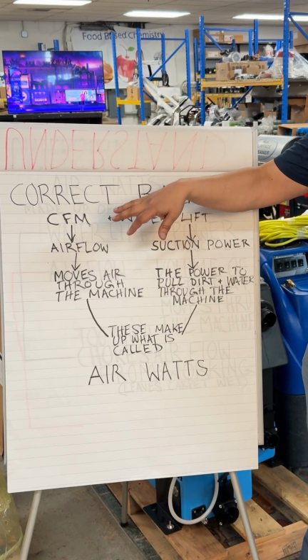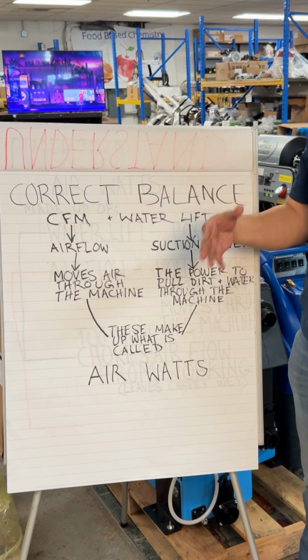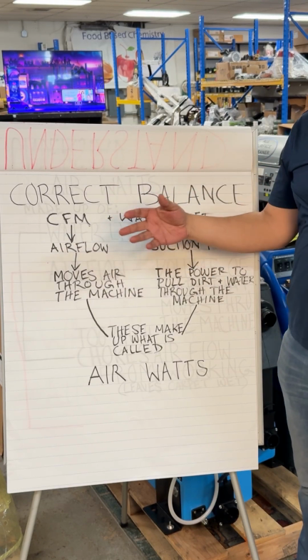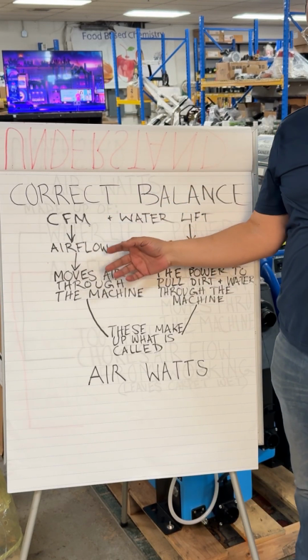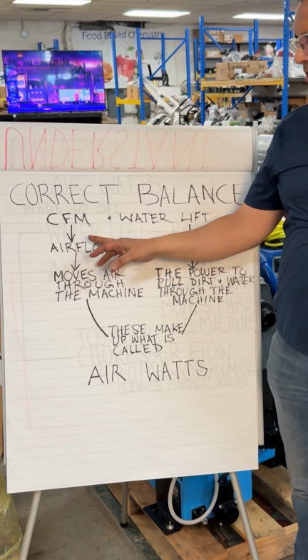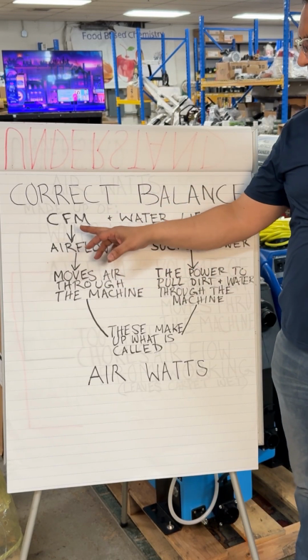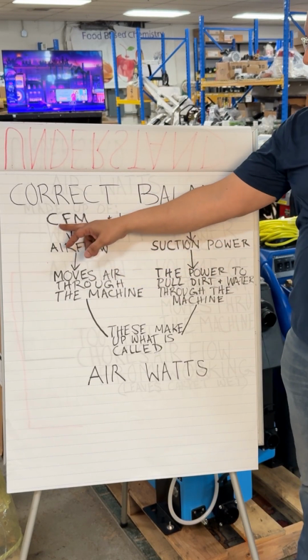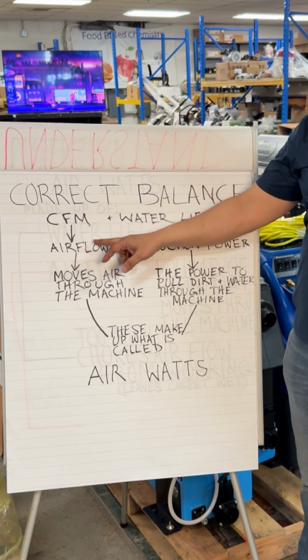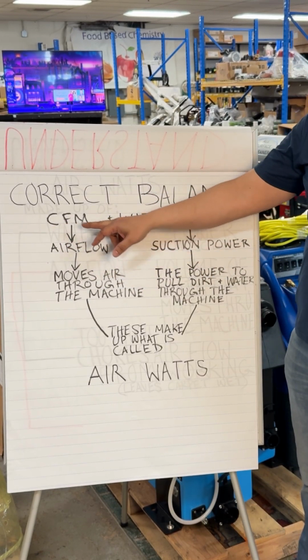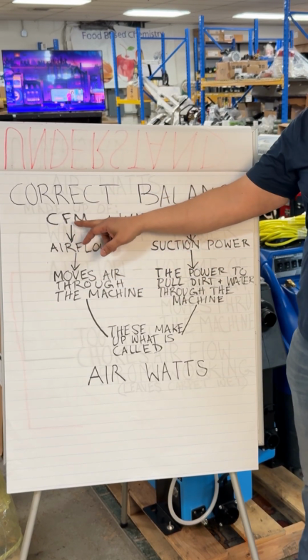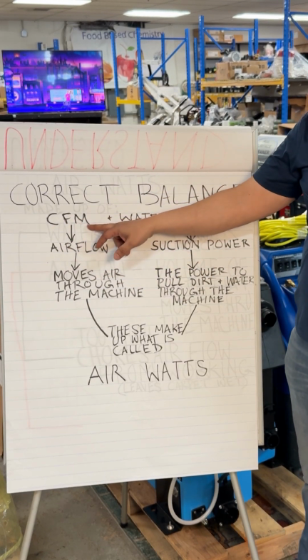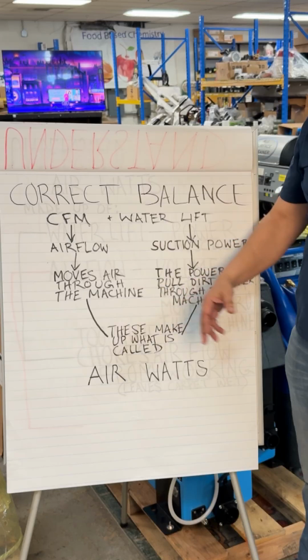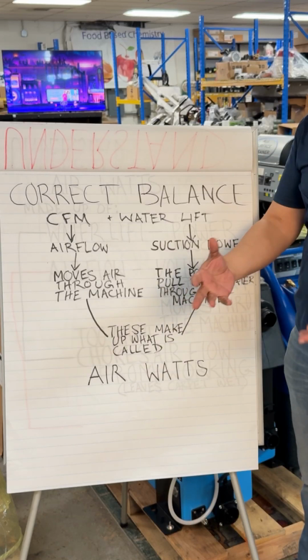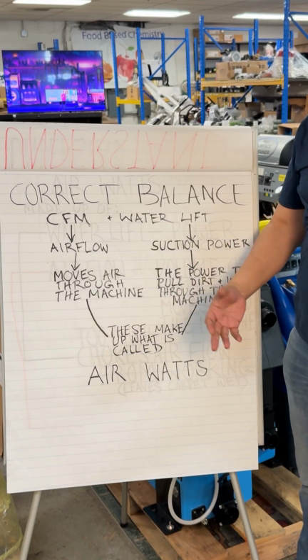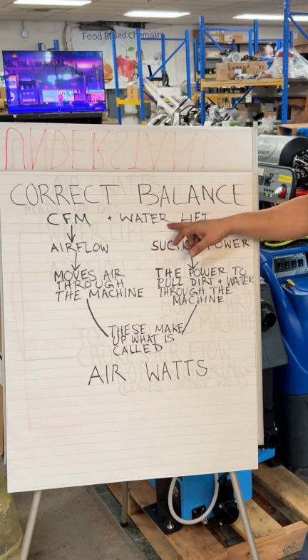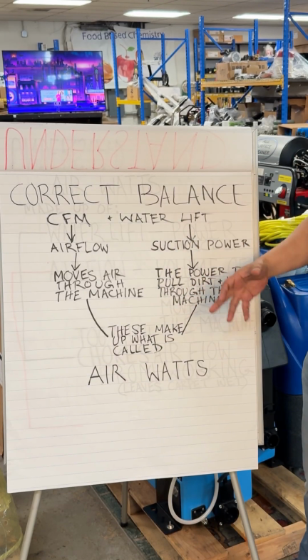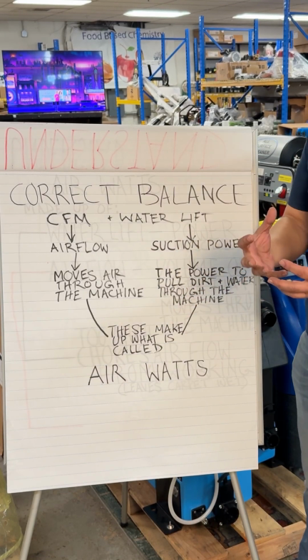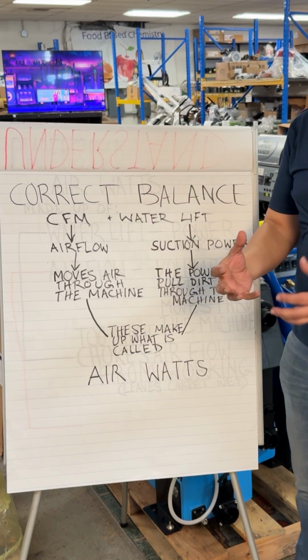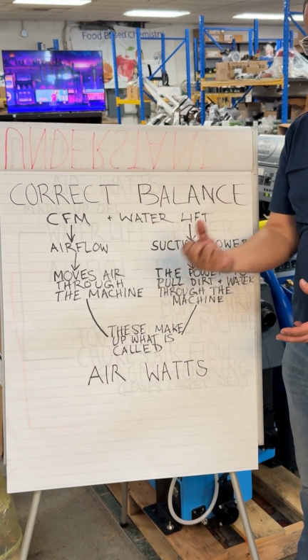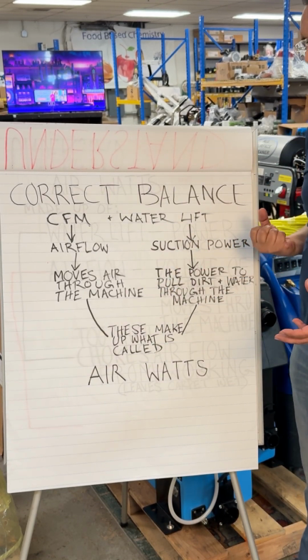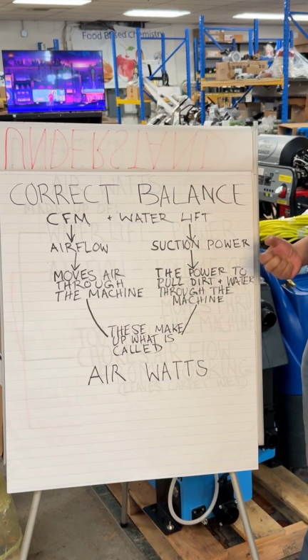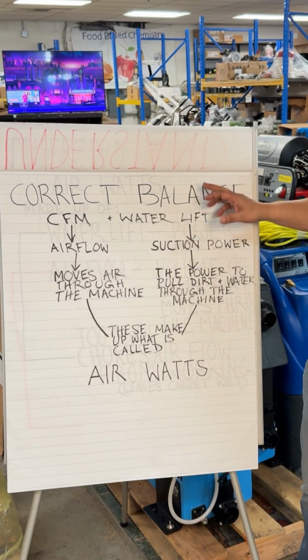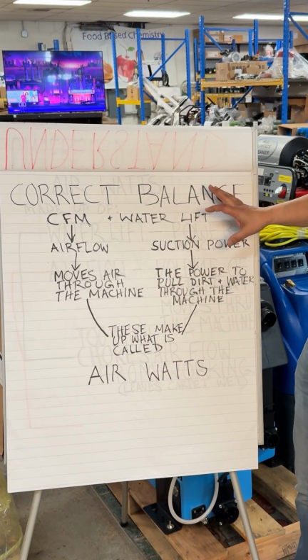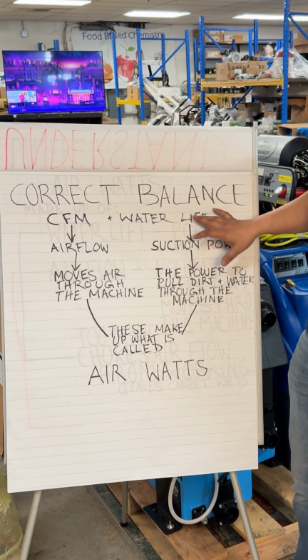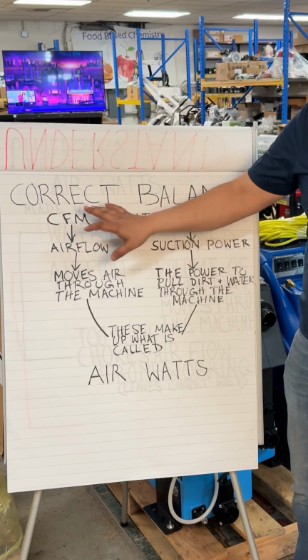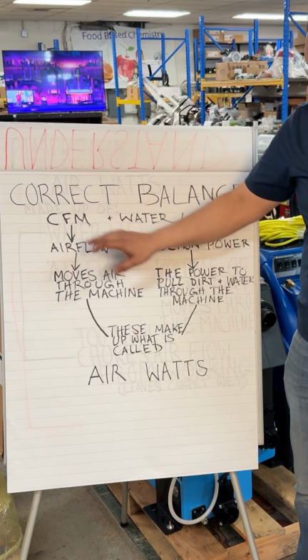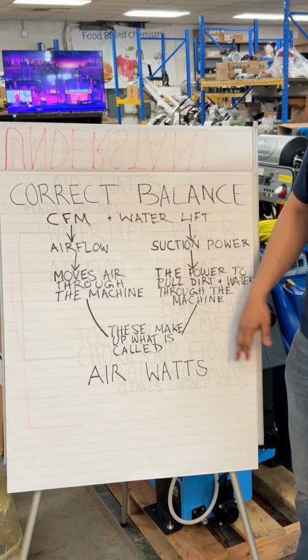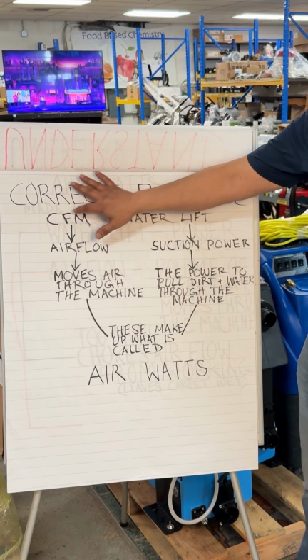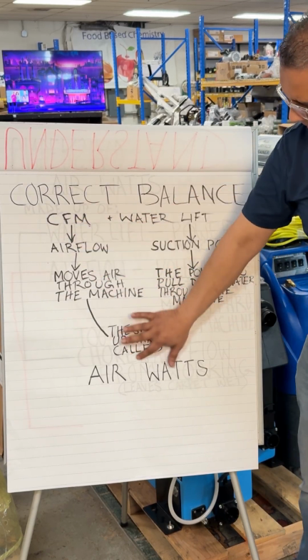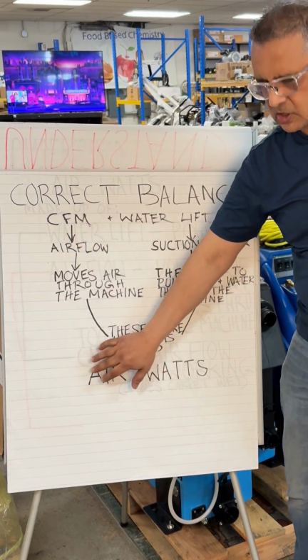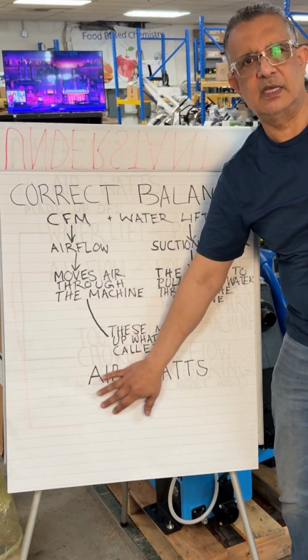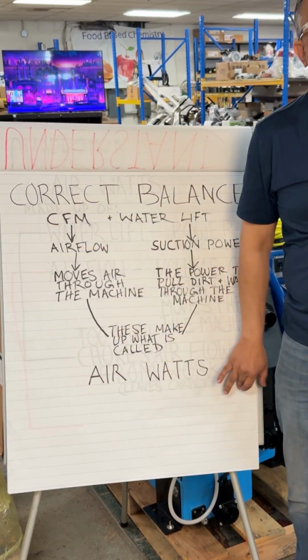It is basically a correct balance of CFM — cubic feet per minute of air movement — and water lift, the muscle, the power, the pull. But when you combine these two together, they make up what's called air watts.